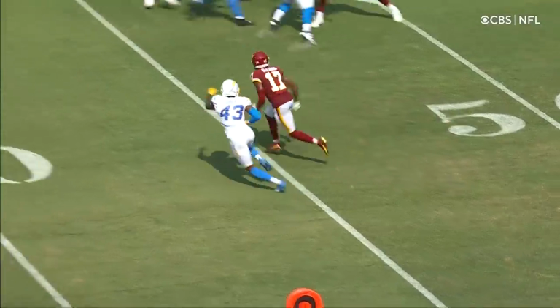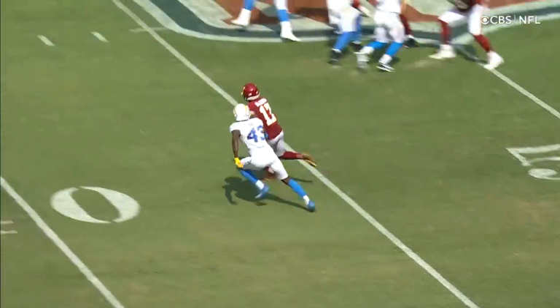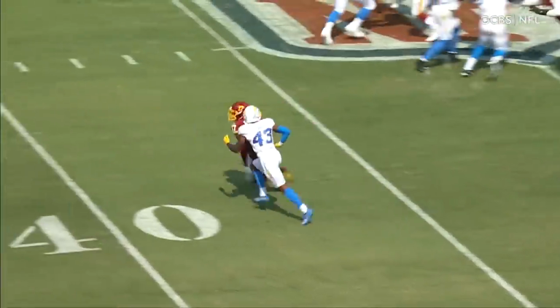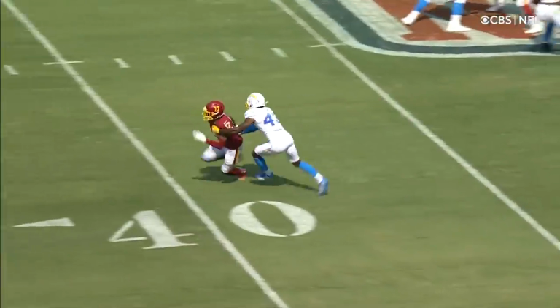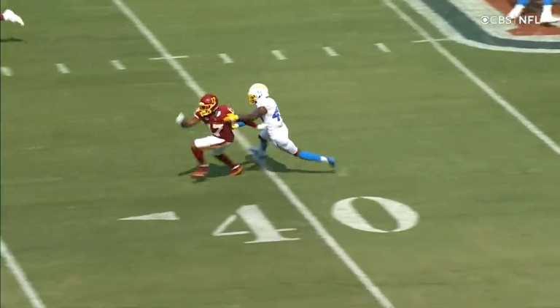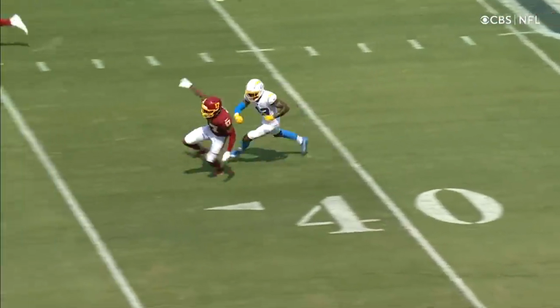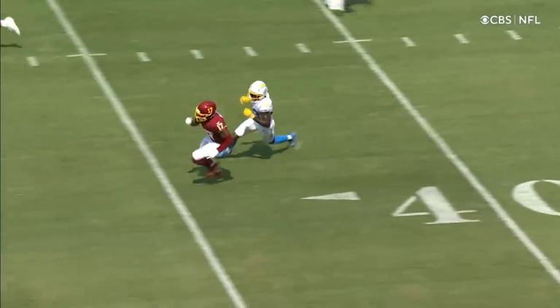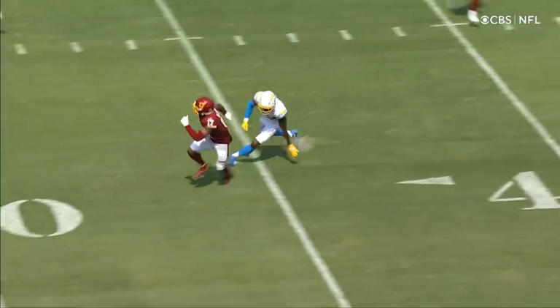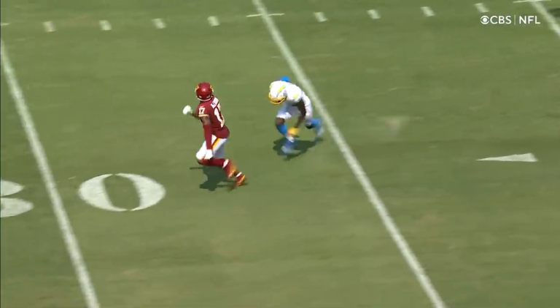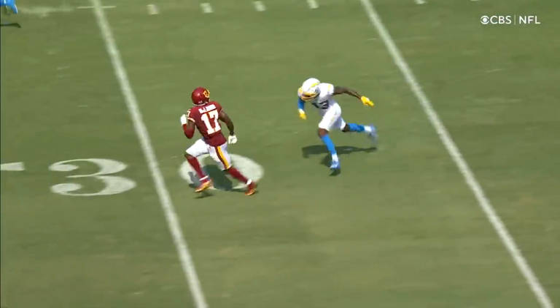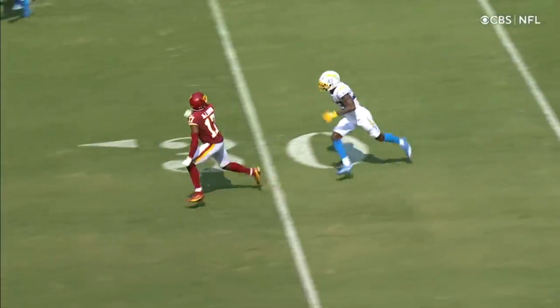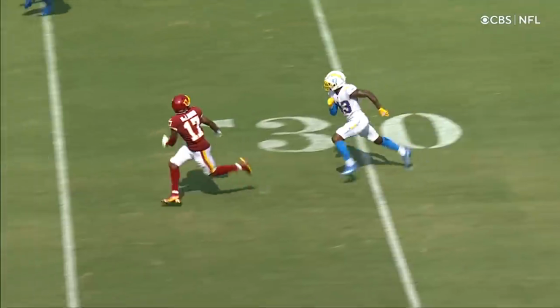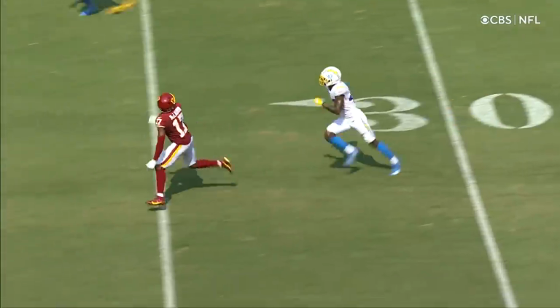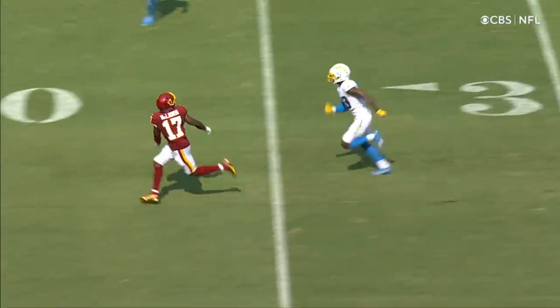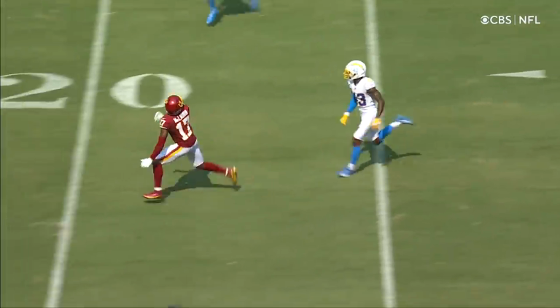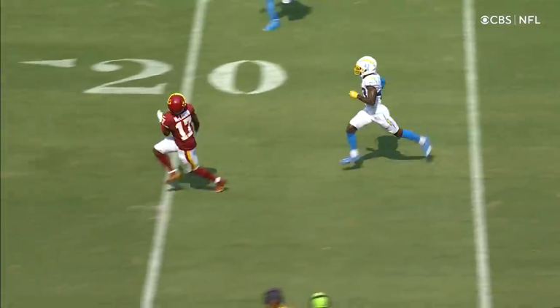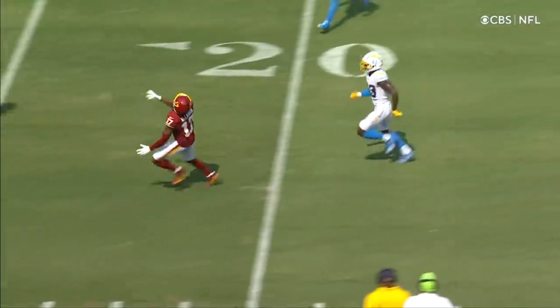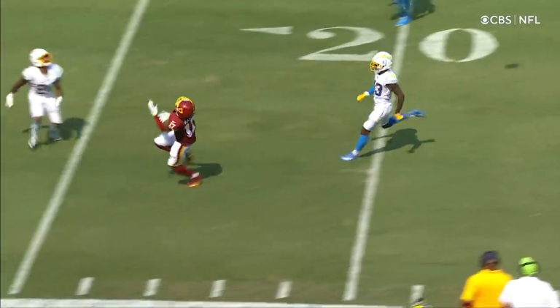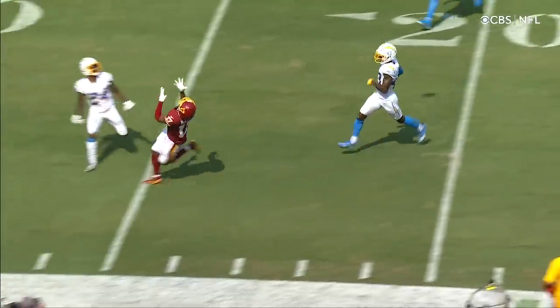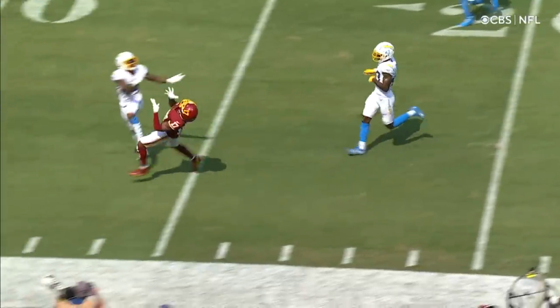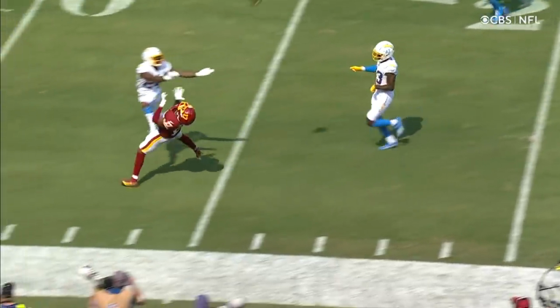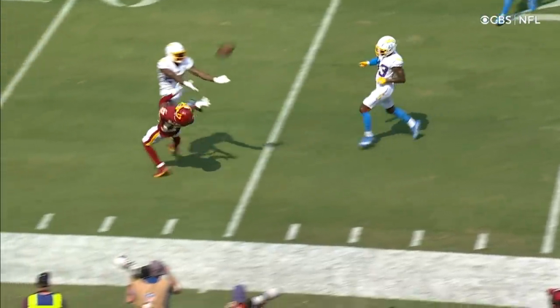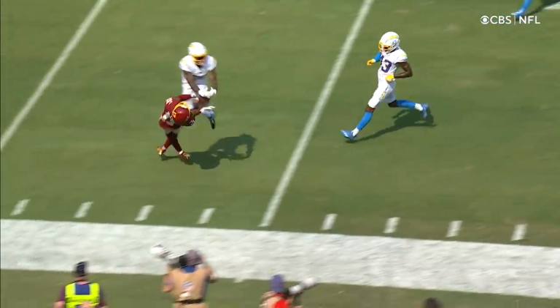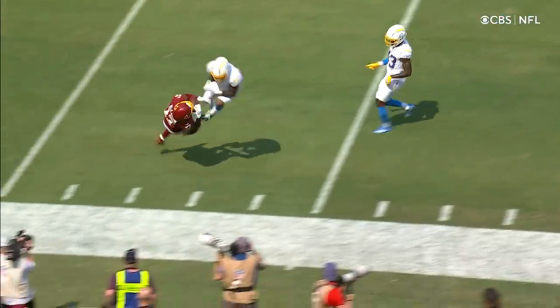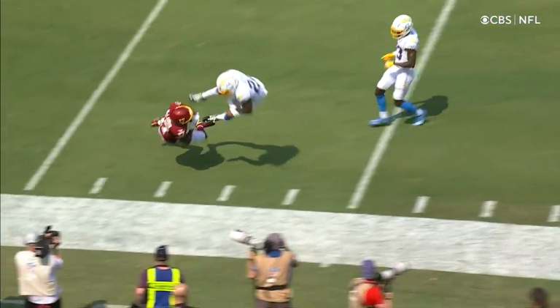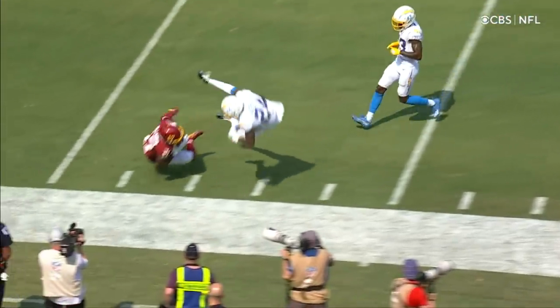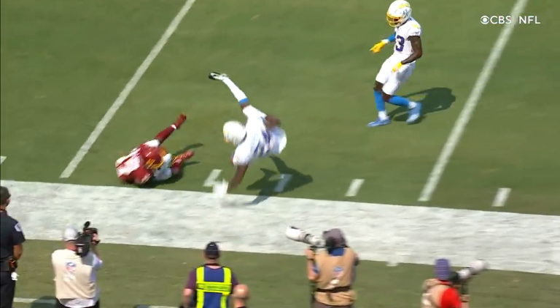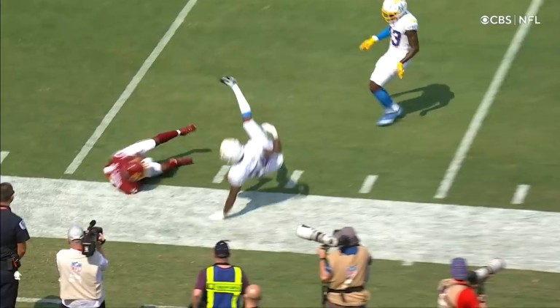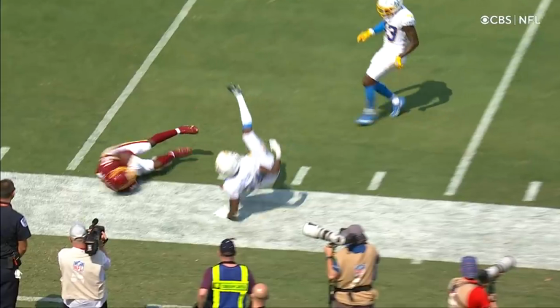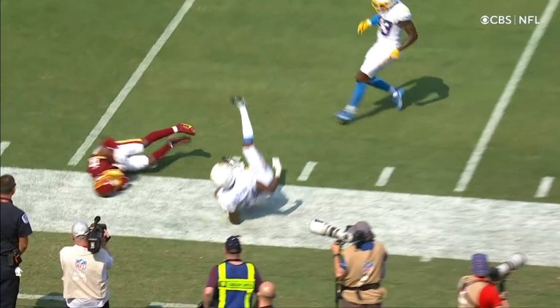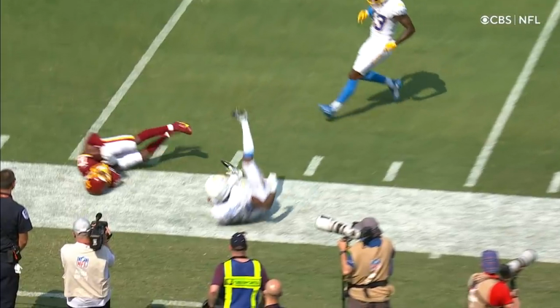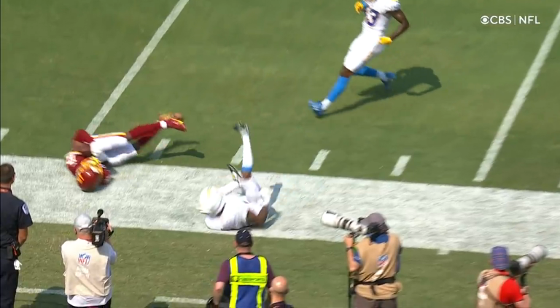Watch right here as he's getting beat — he grabs him, hooks him. Saw a similar call, and then watch this catch. Watch this concentration right through the hands. Spectacular.